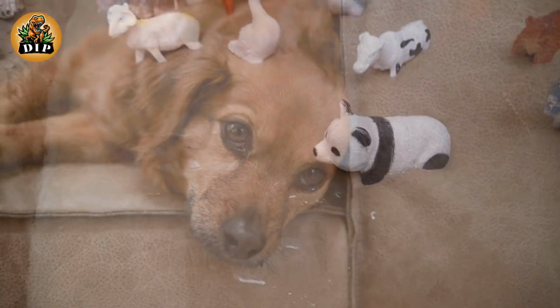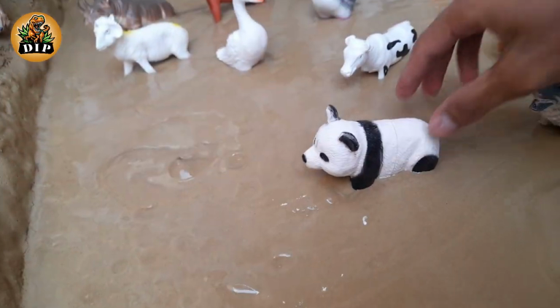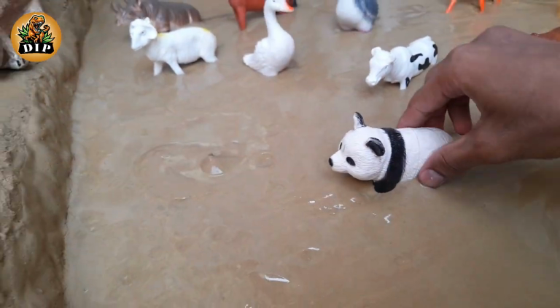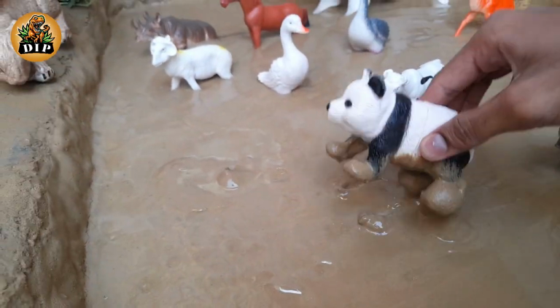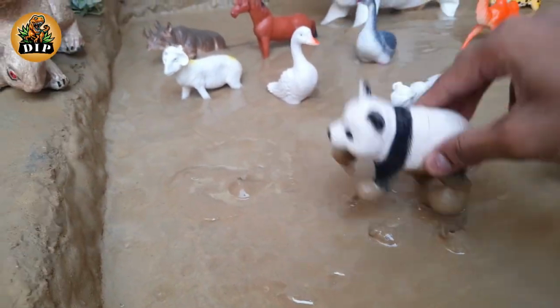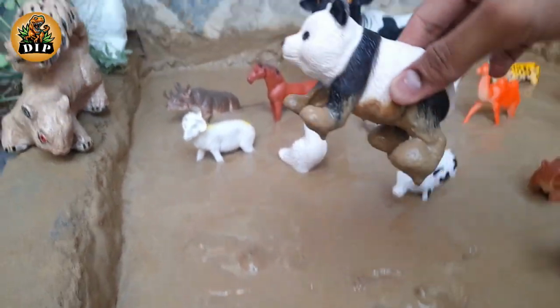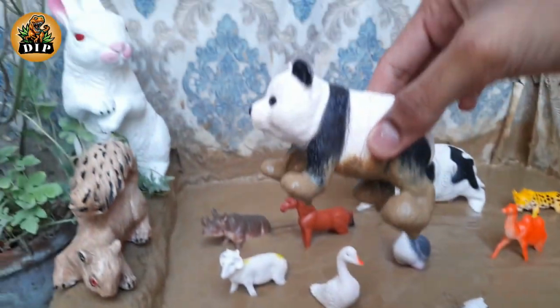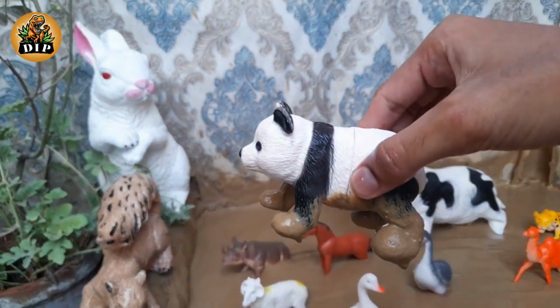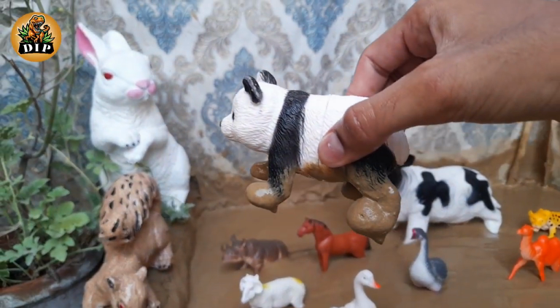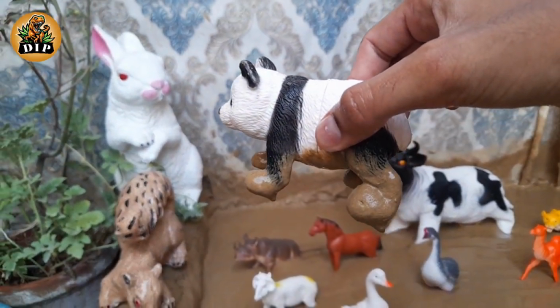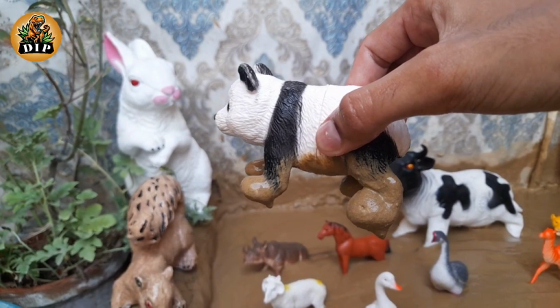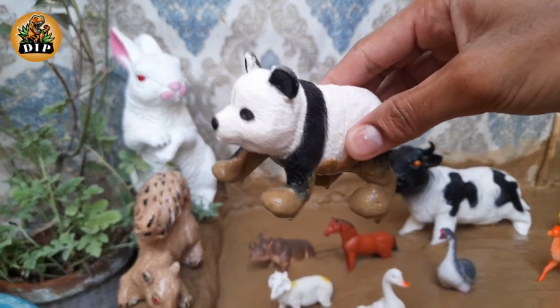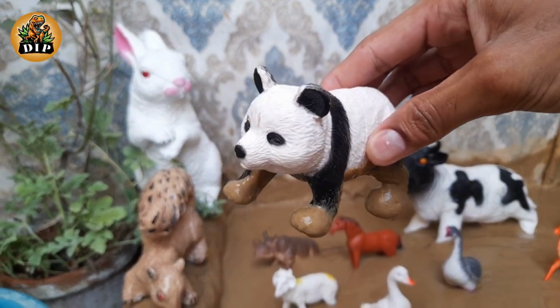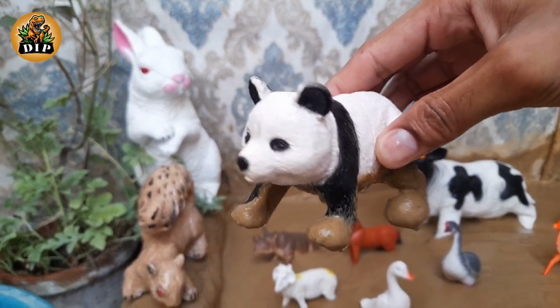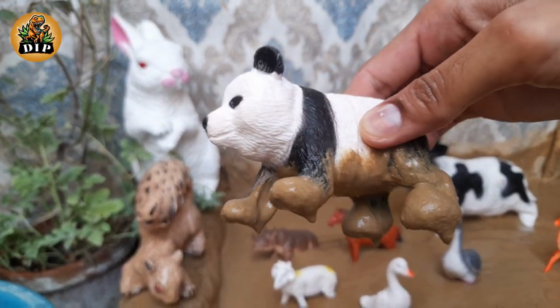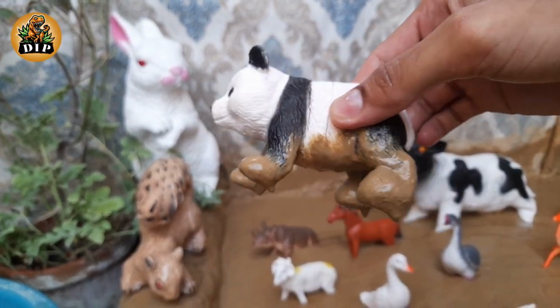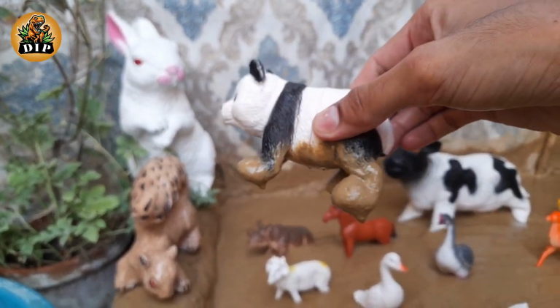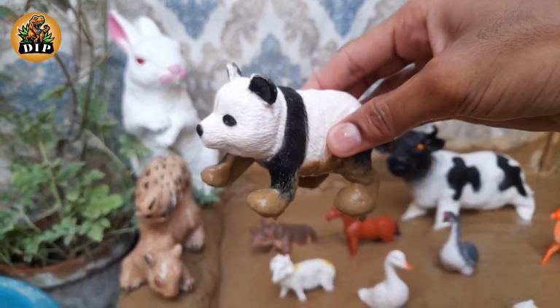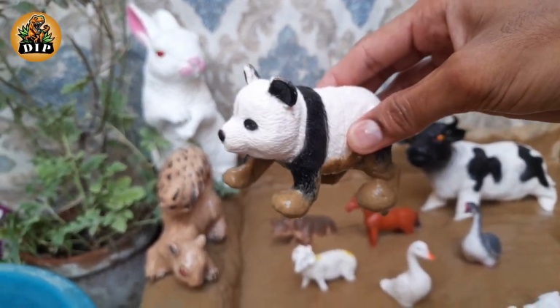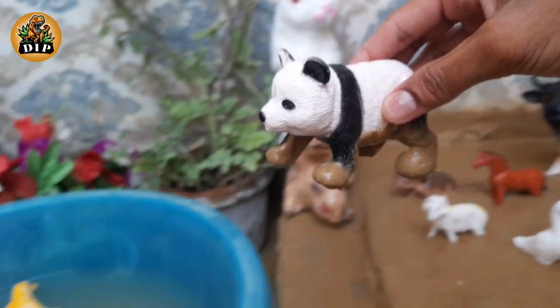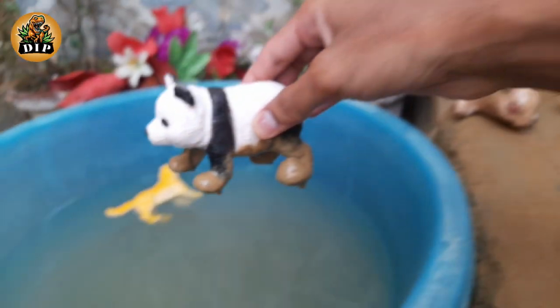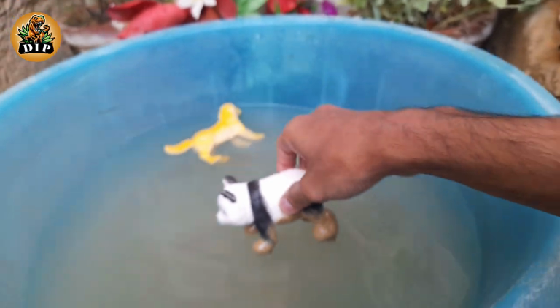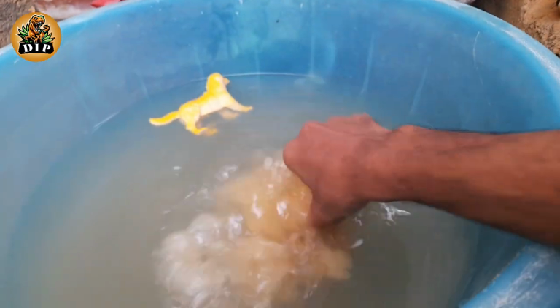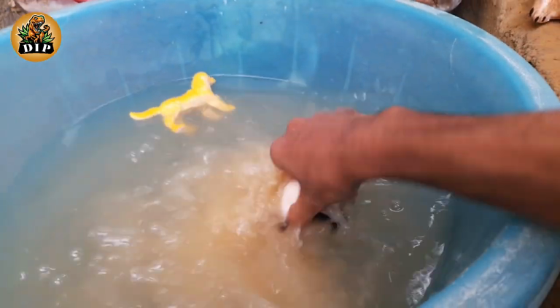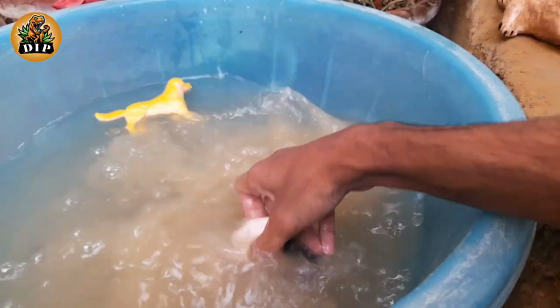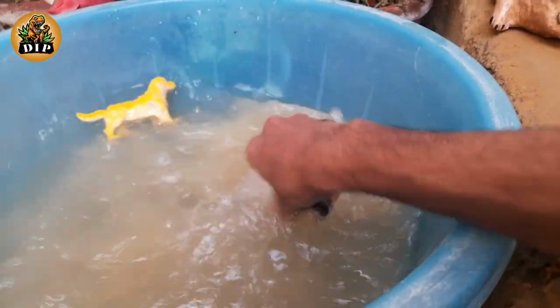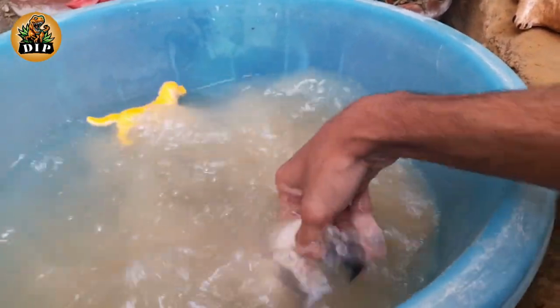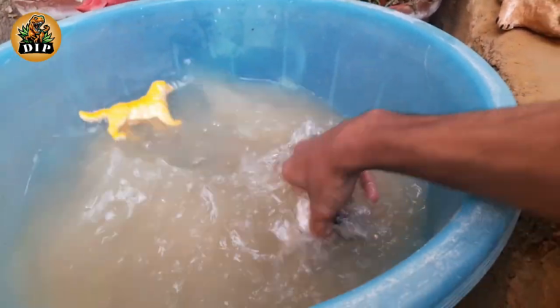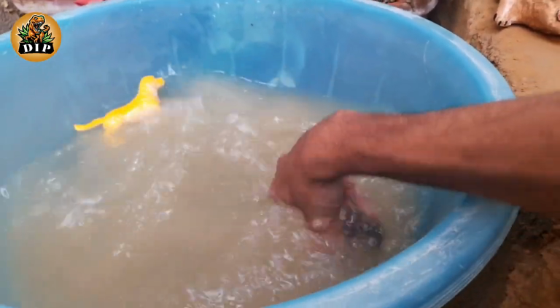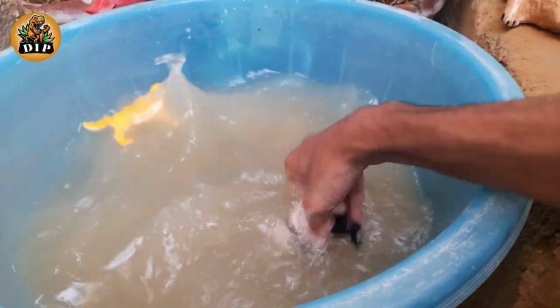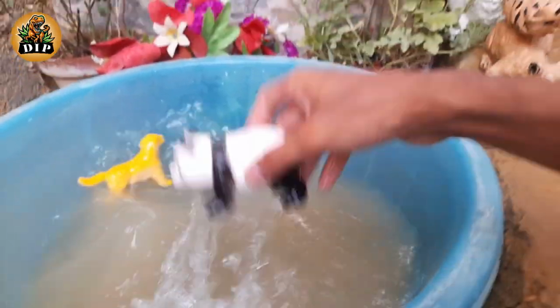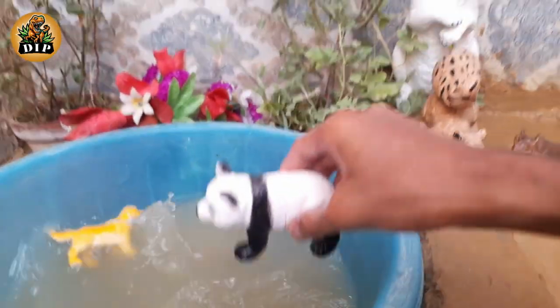Our second animal is panda. Pandas can swim and even climb trees. Giant pandas are good swimmers and excellent tree climbers. At five months old, giant panda cubs begin to develop these skills.